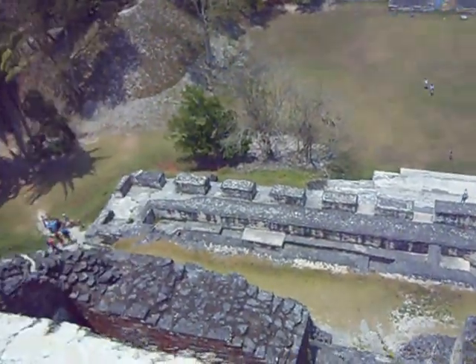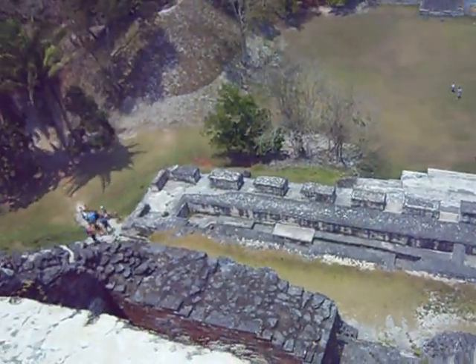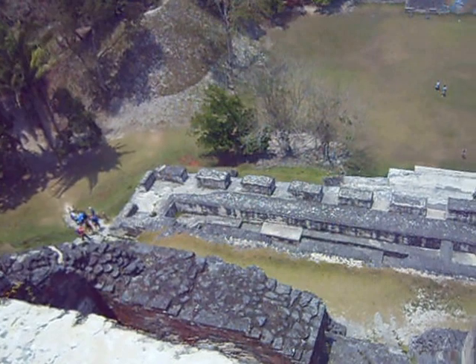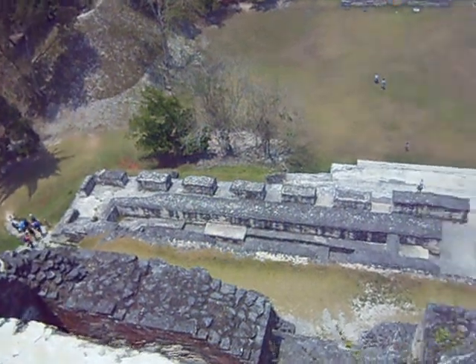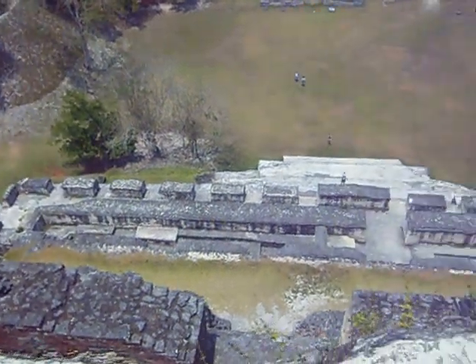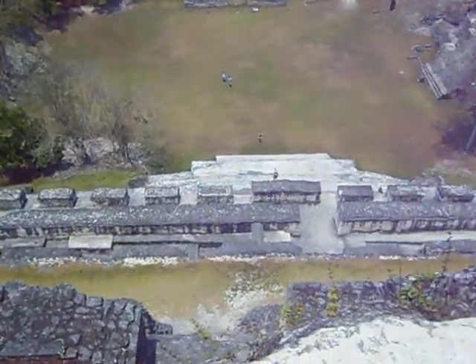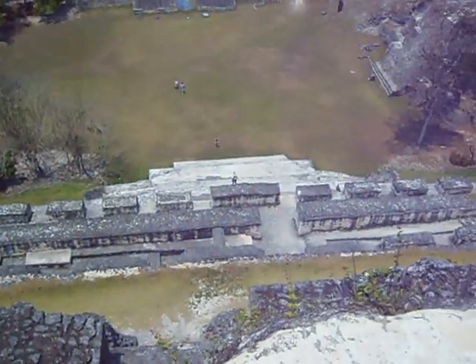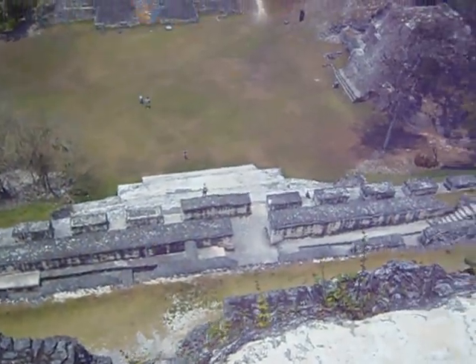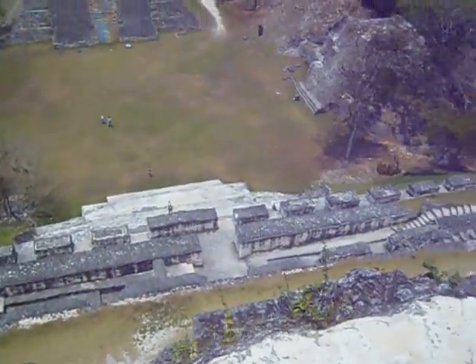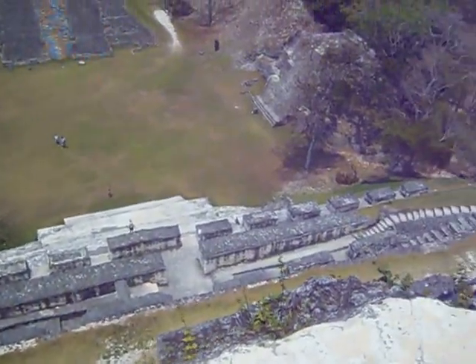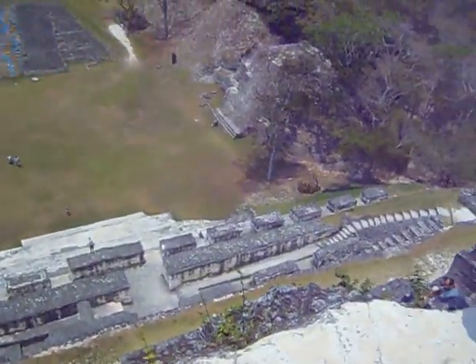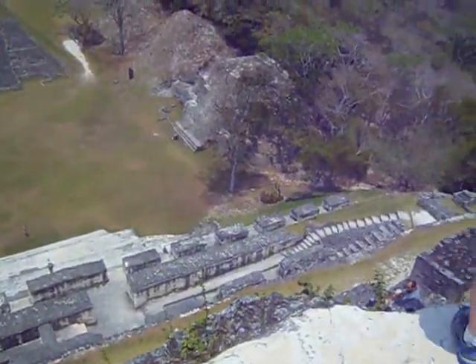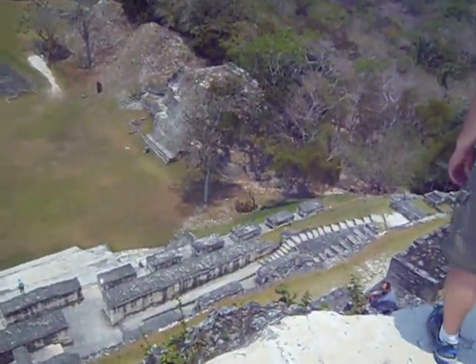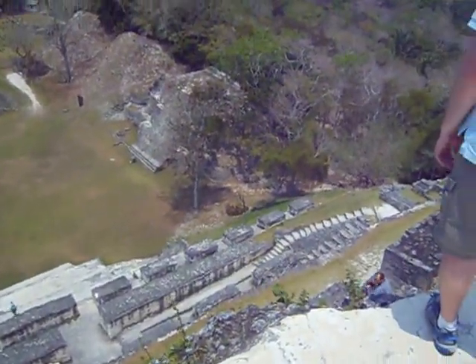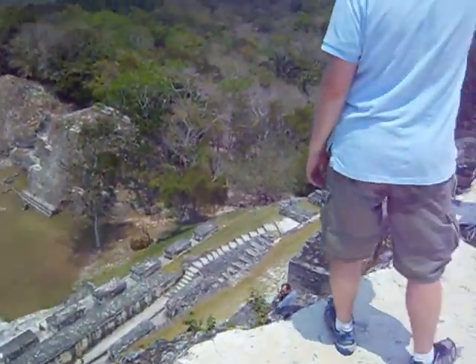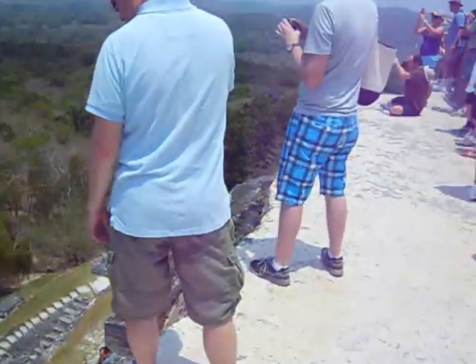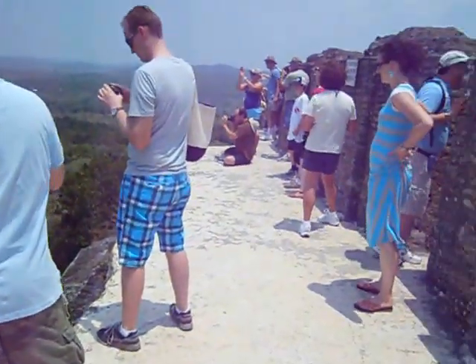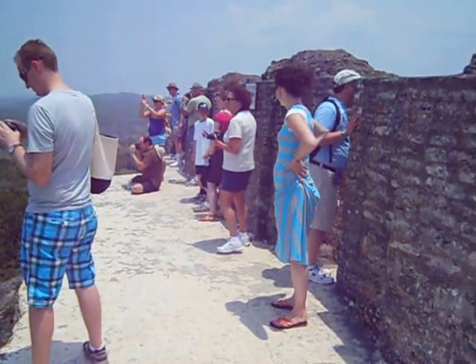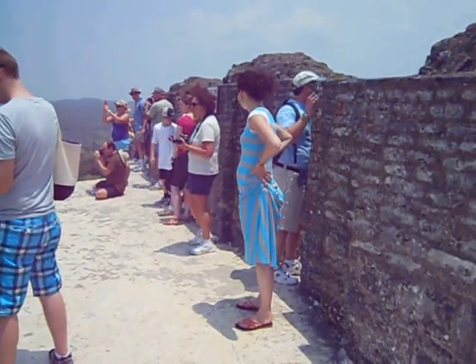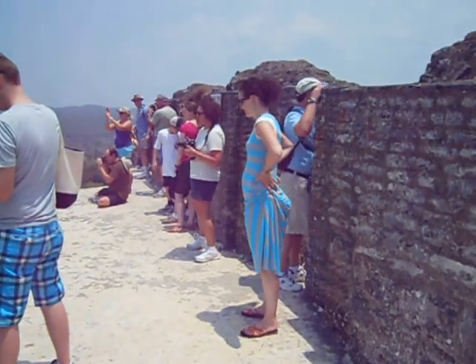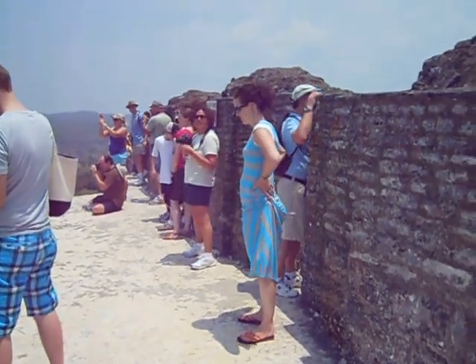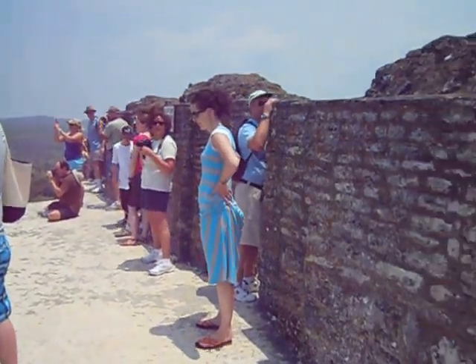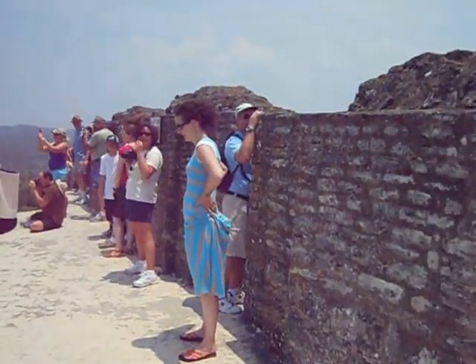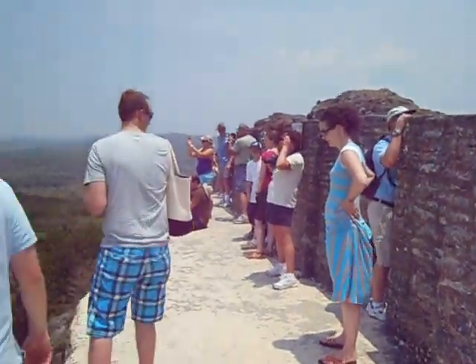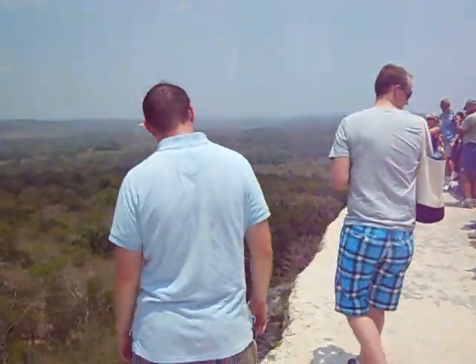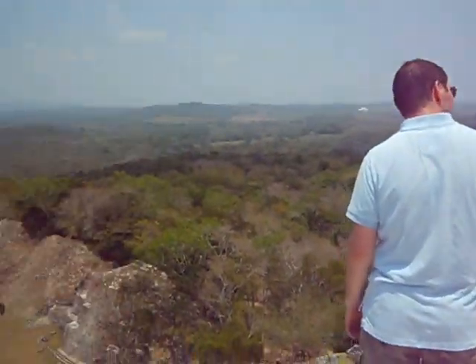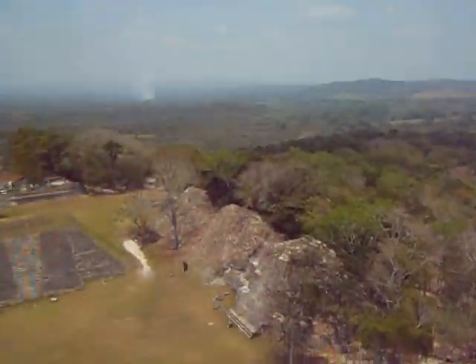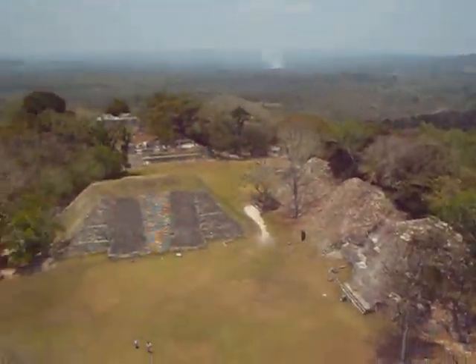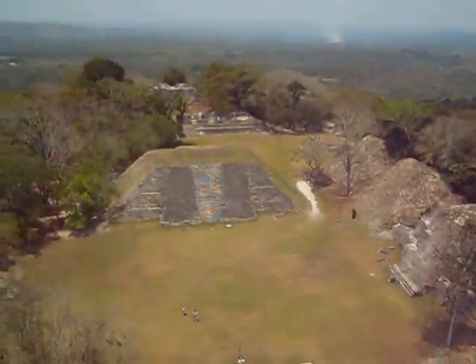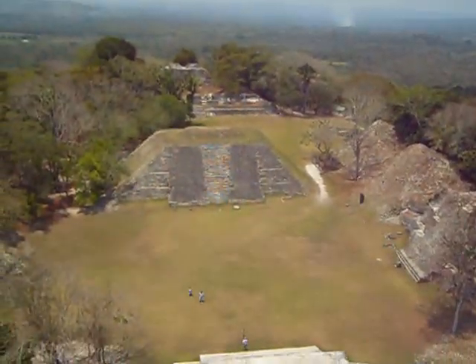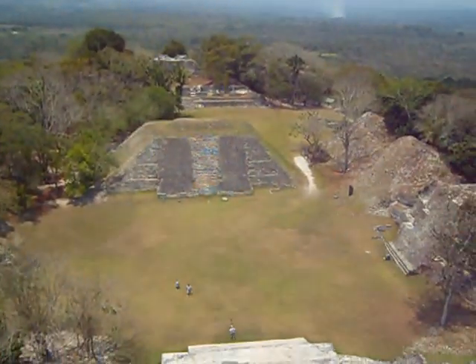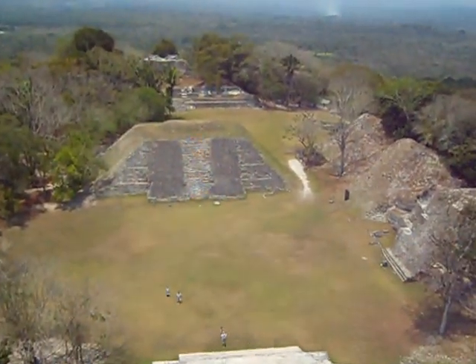Here's a view from the top of El Castillo, which is the largest structure here. Up on top of this temple, you can see out over the plaza.